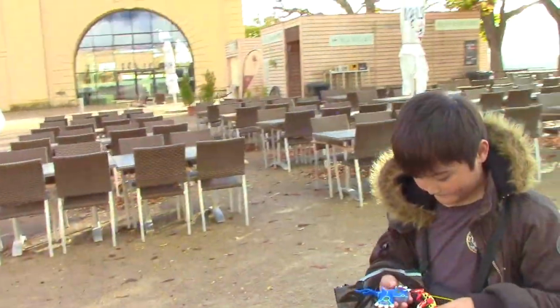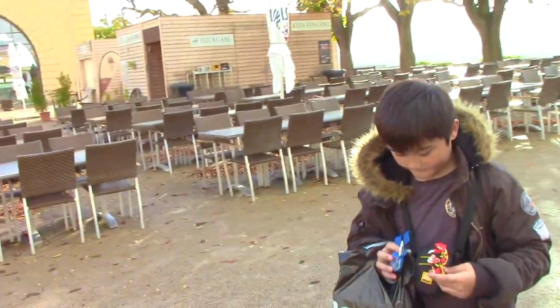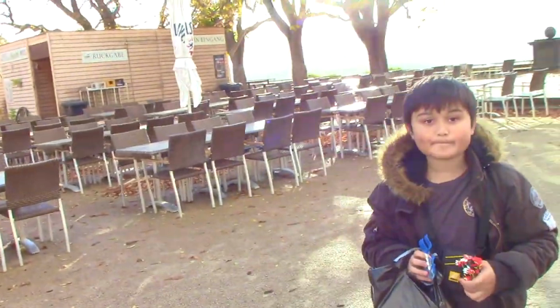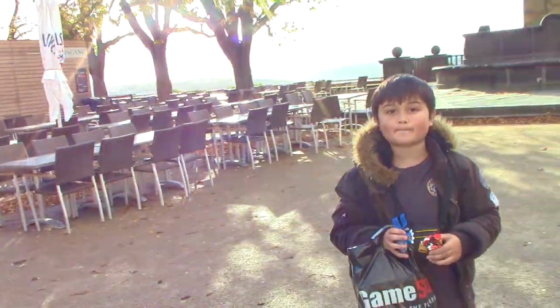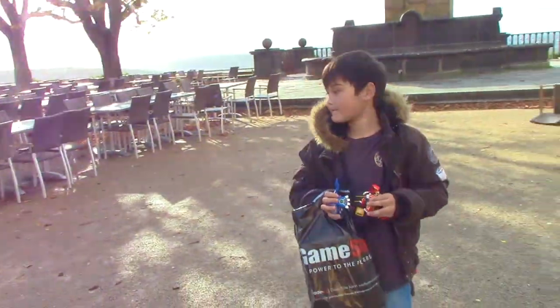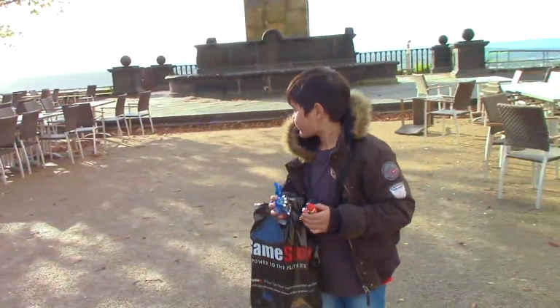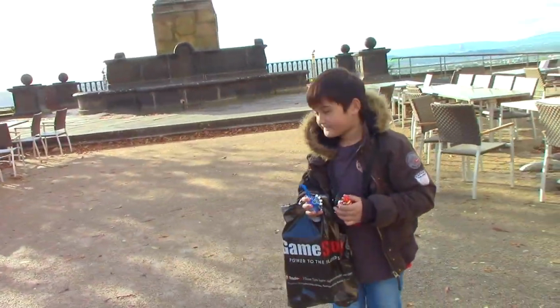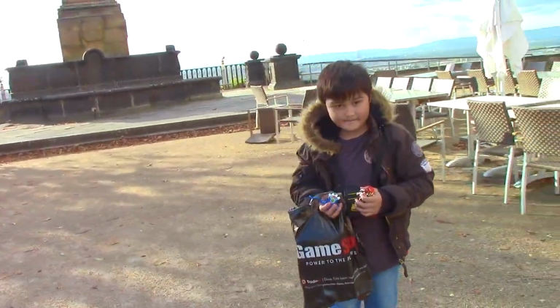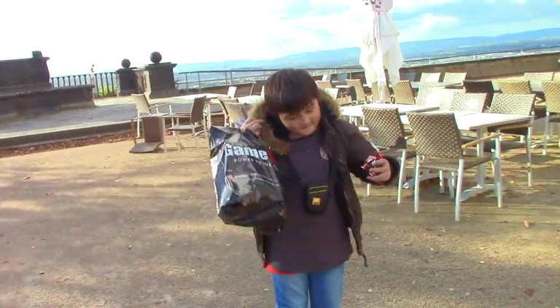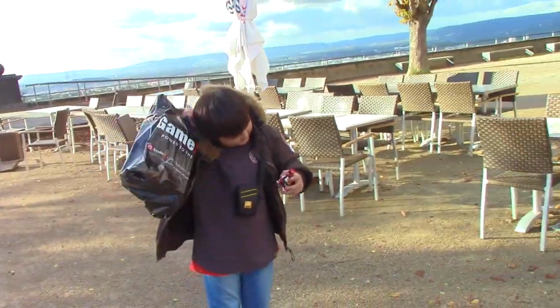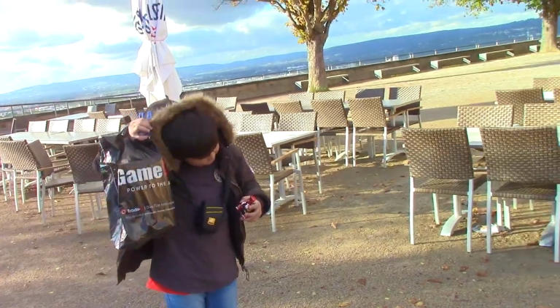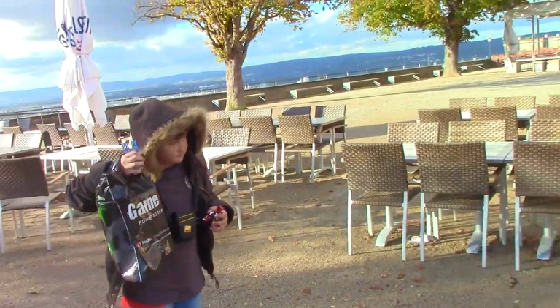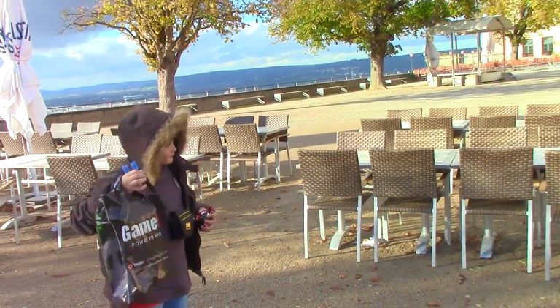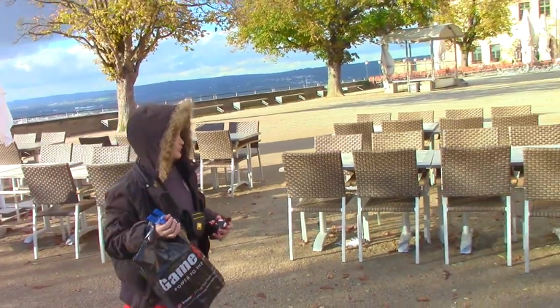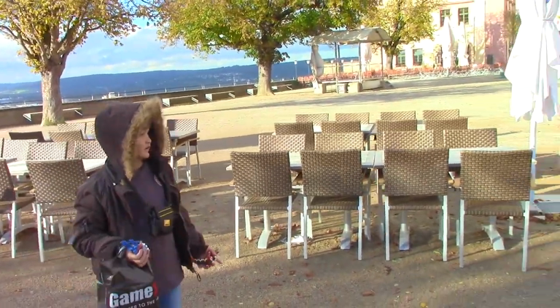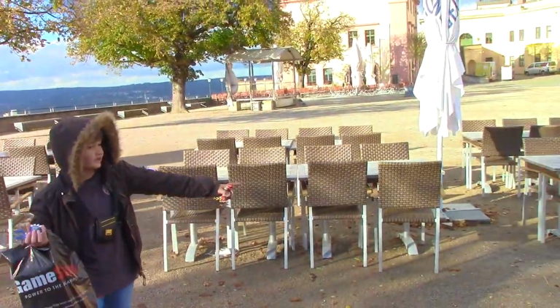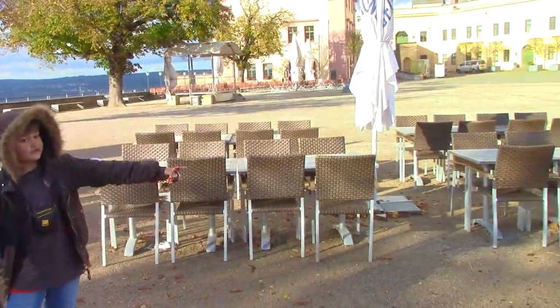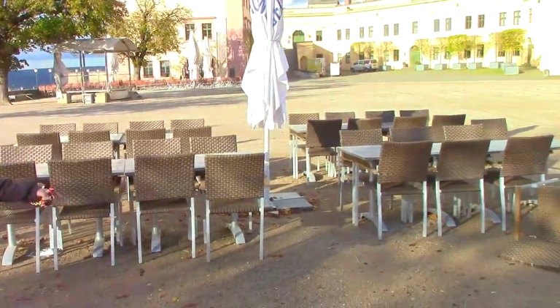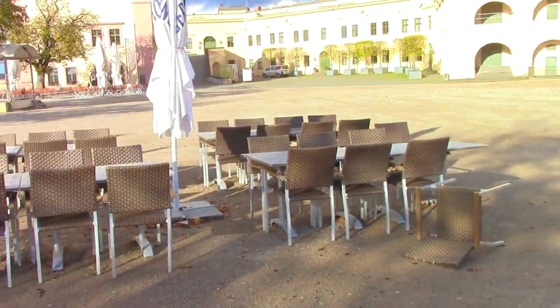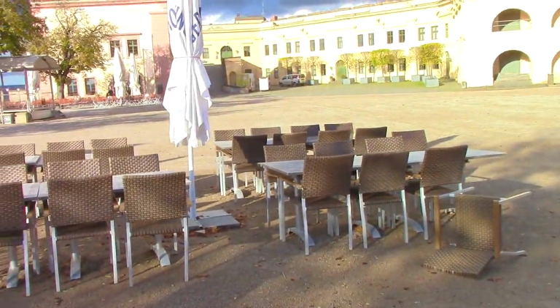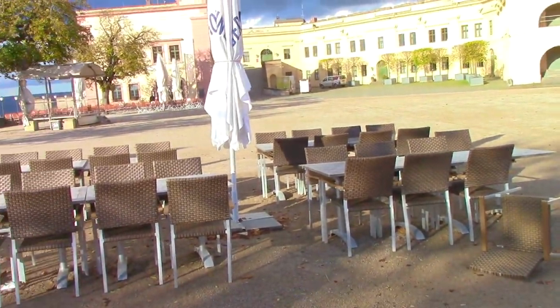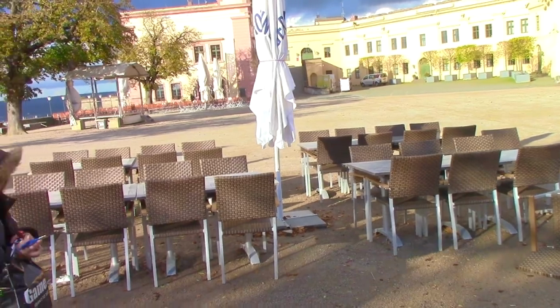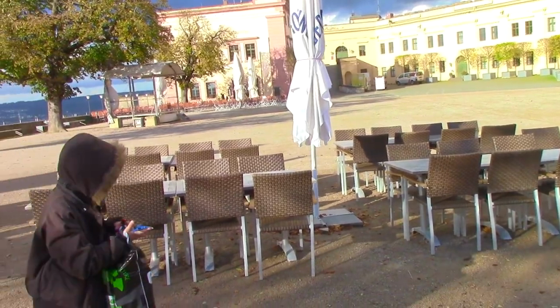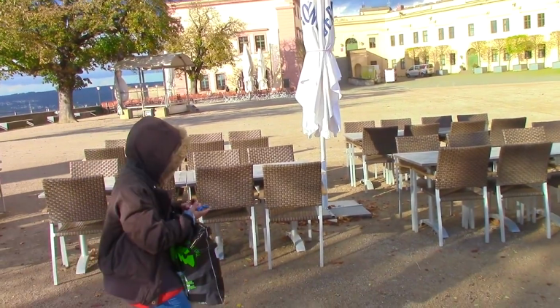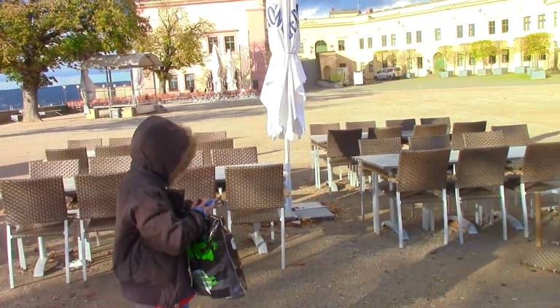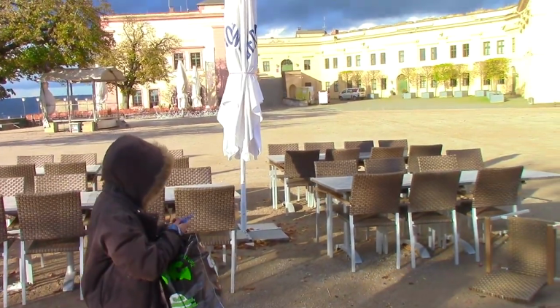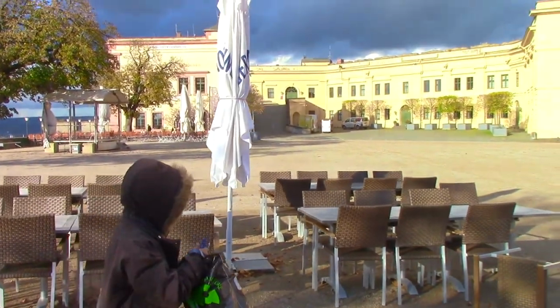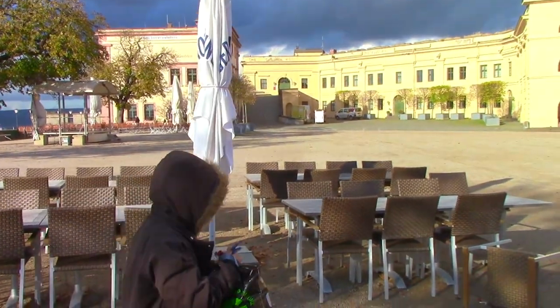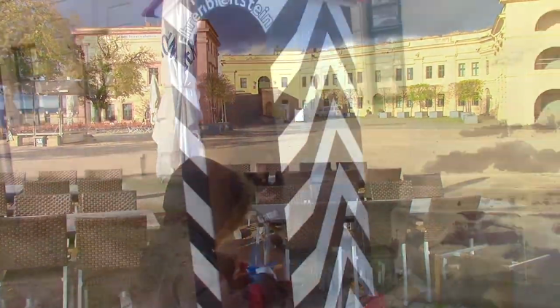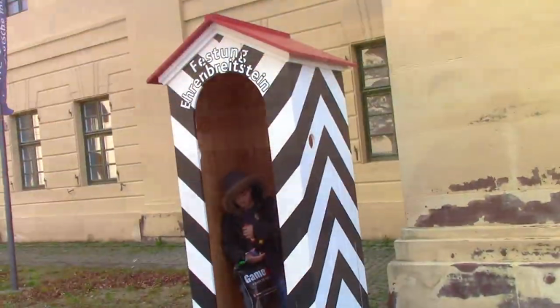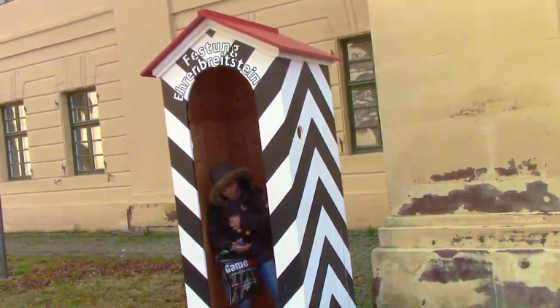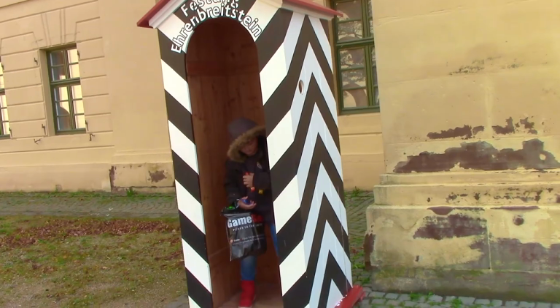This place is basically deserted — it's a windy day up here. We've got the whole place to ourselves. There are all these tables and chairs for the restaurants but we're it, no one else is here. Clark's found a good spot.